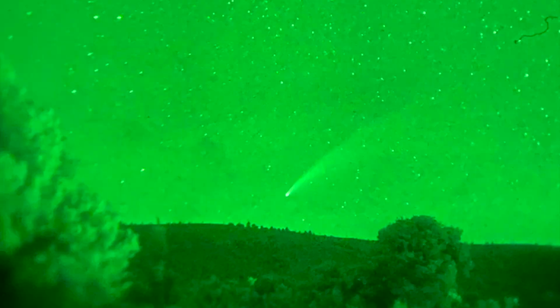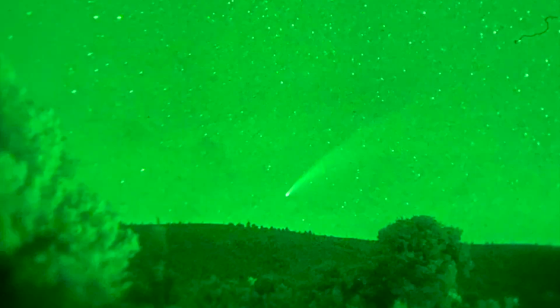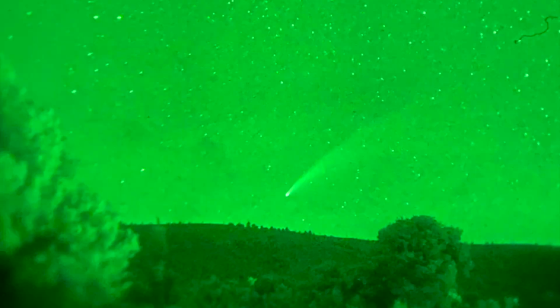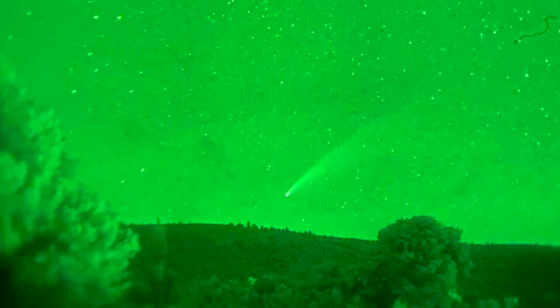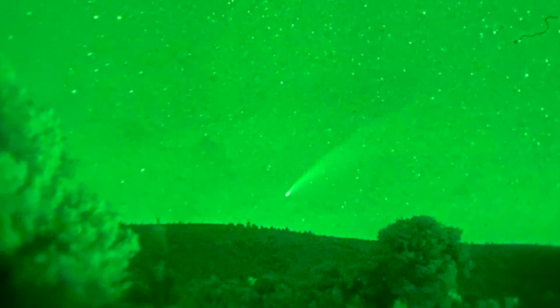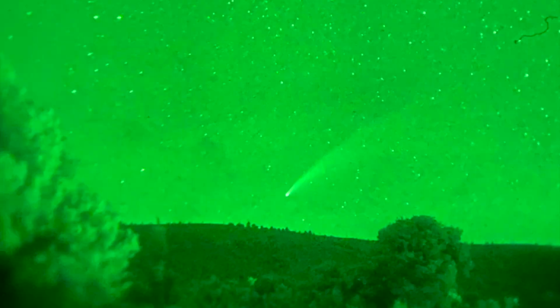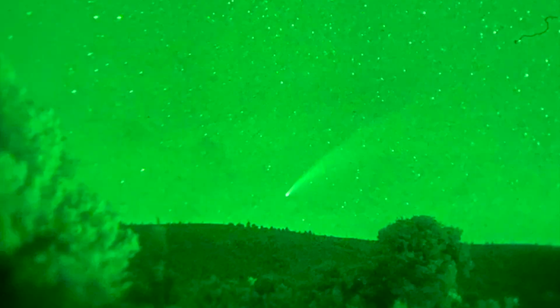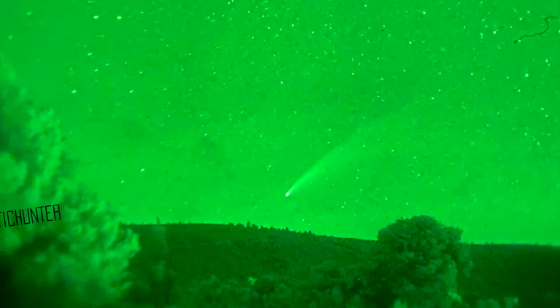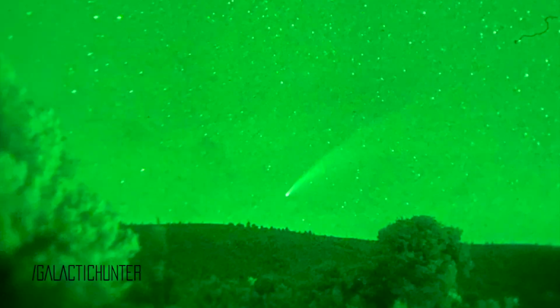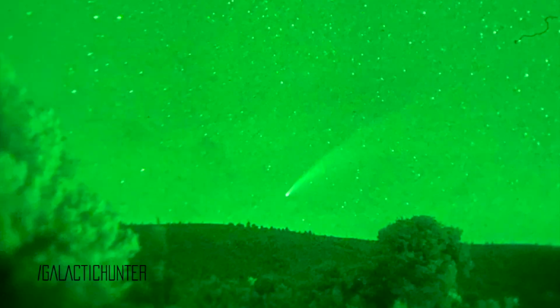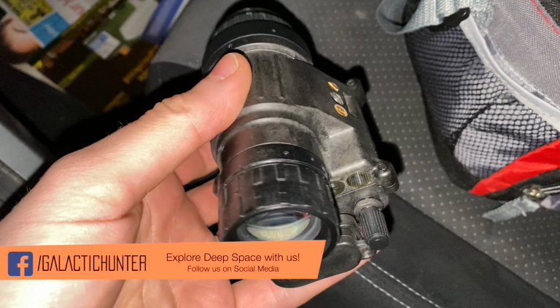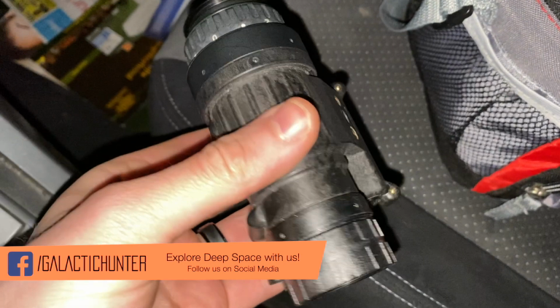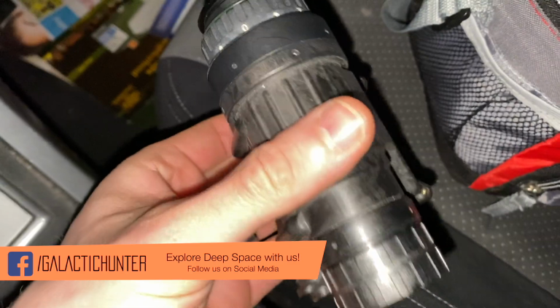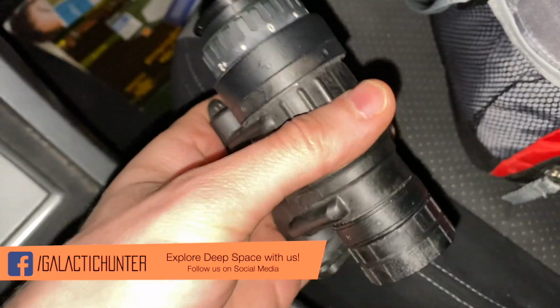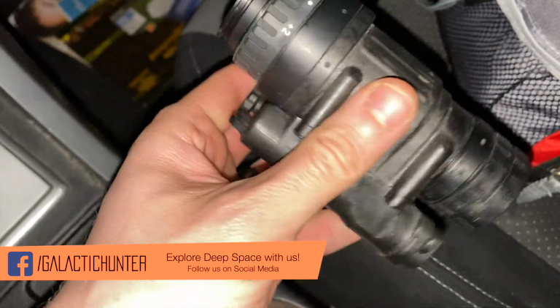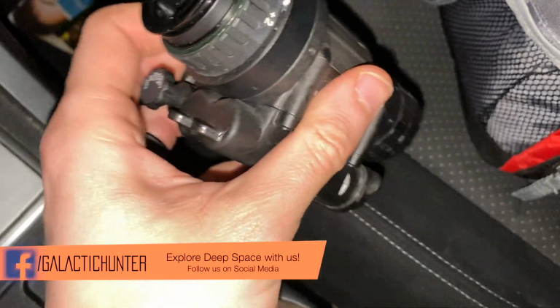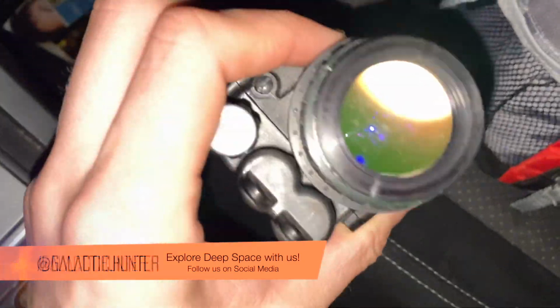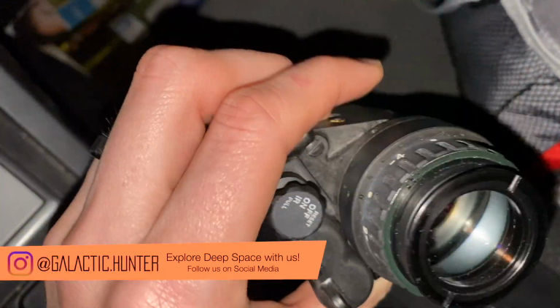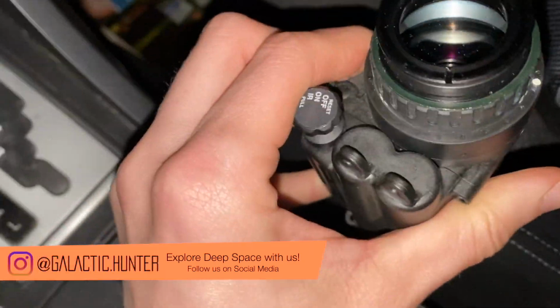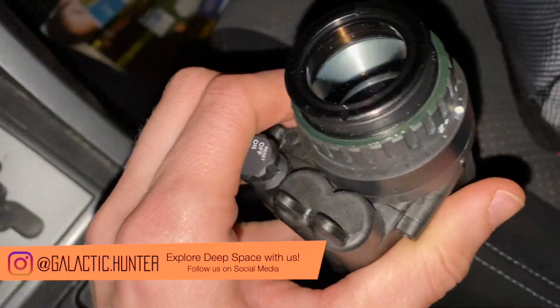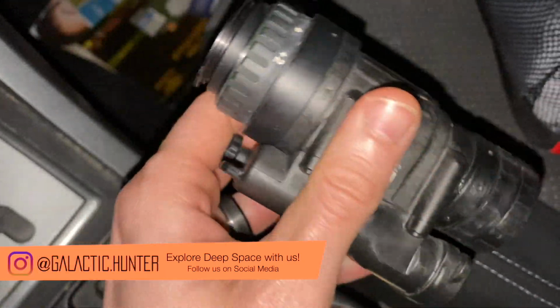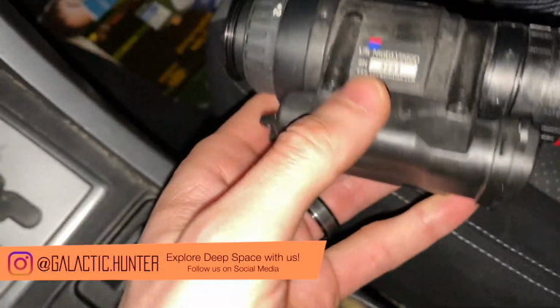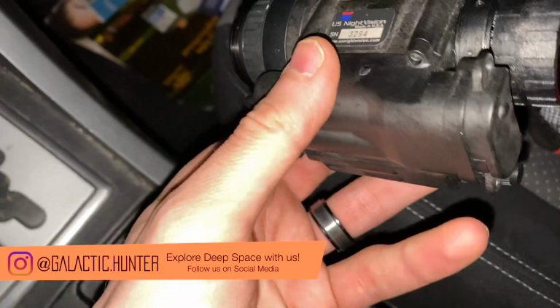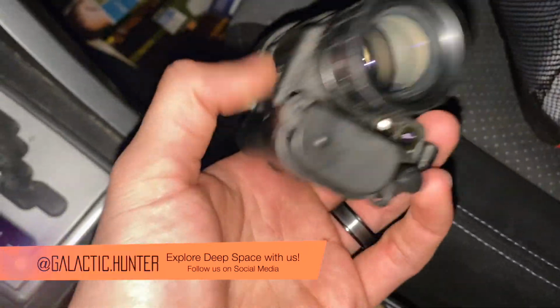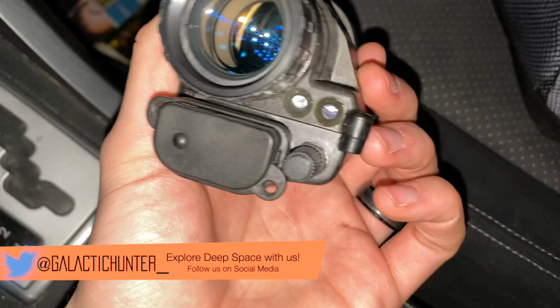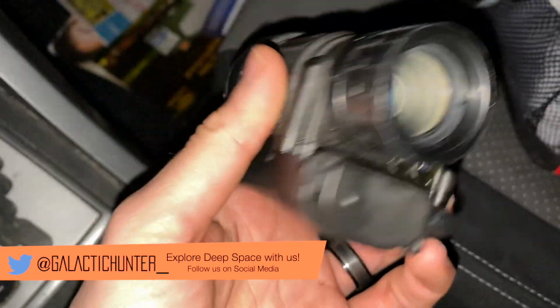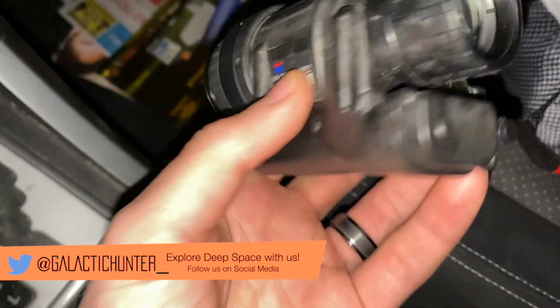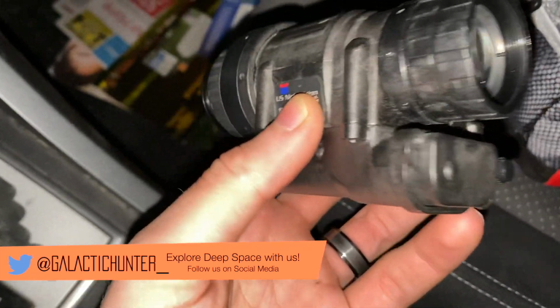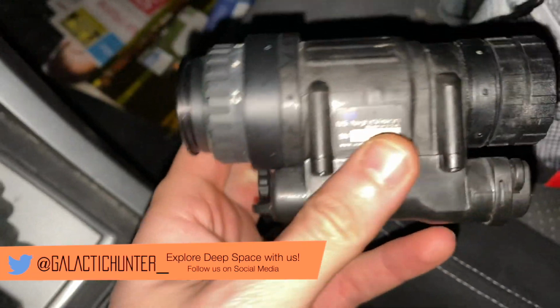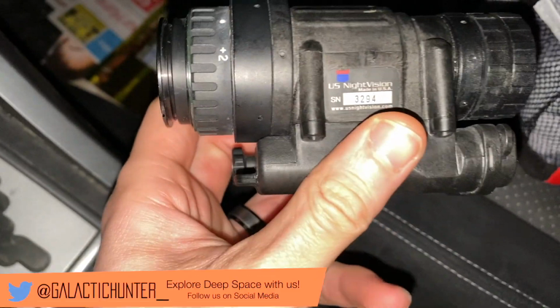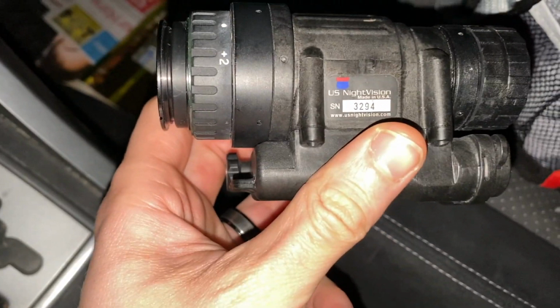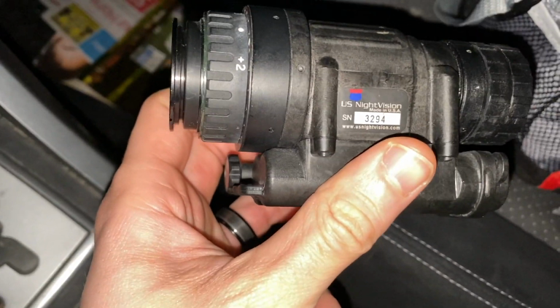Anyway, I hope this was interesting for you. It was a very short video but I find this very interesting. If you want to take a look at this instrument, check the link below — it's pretty expensive but super cool.